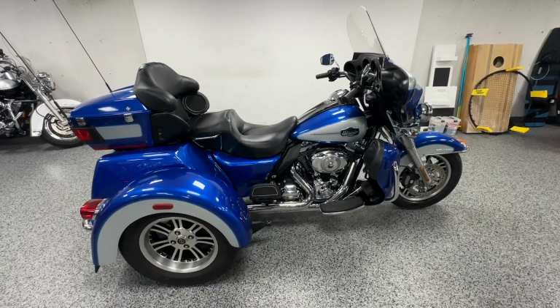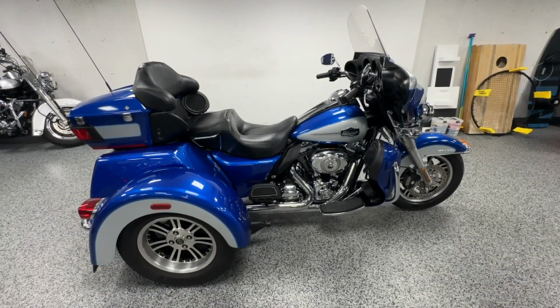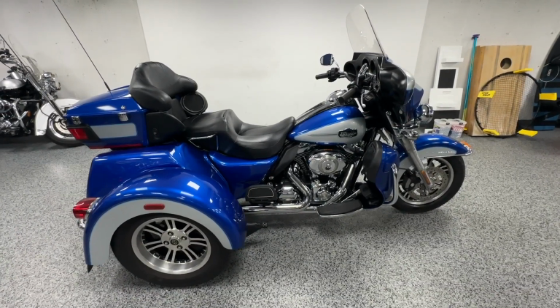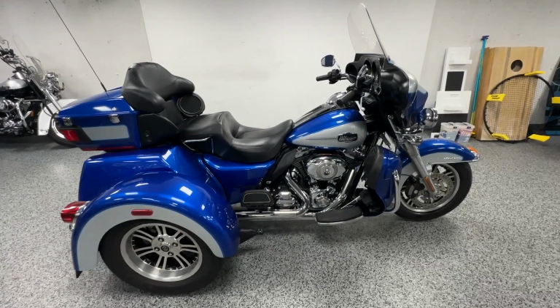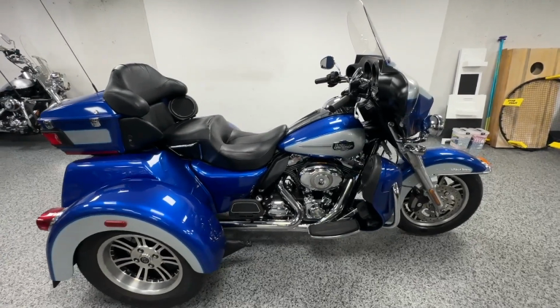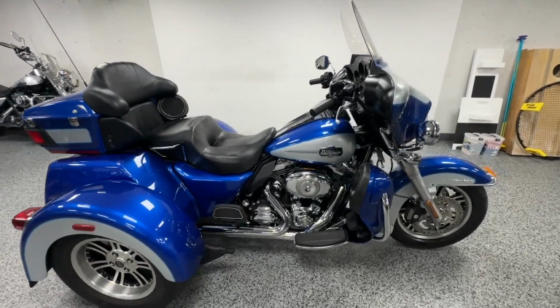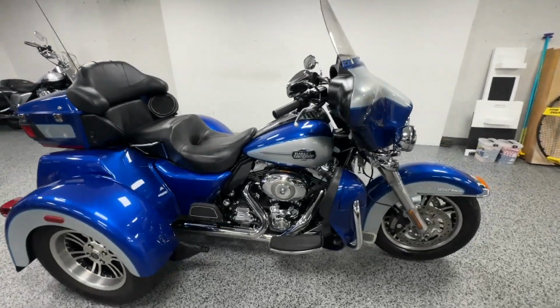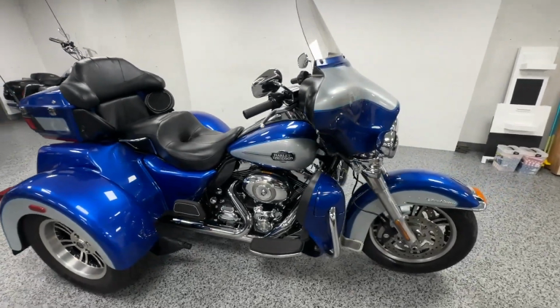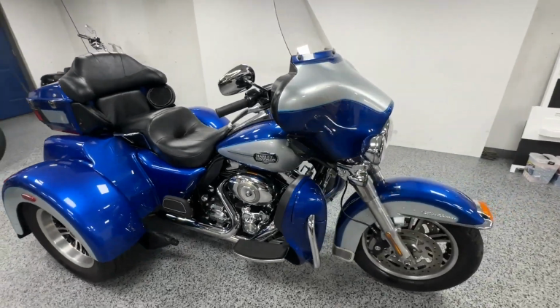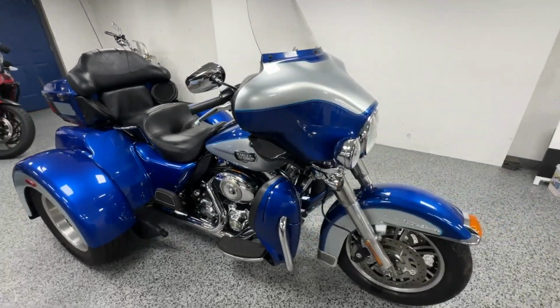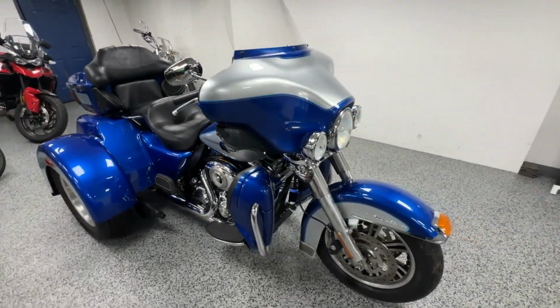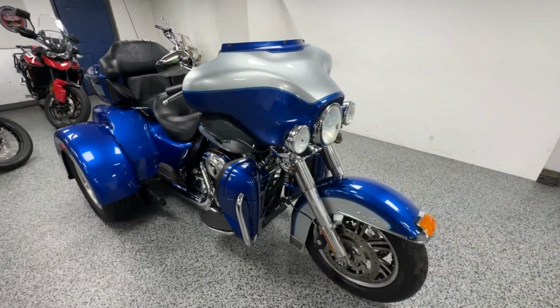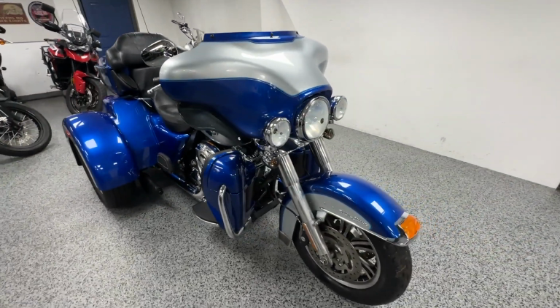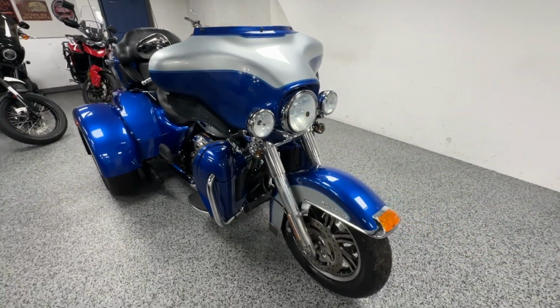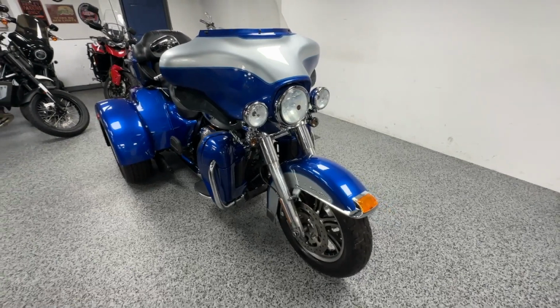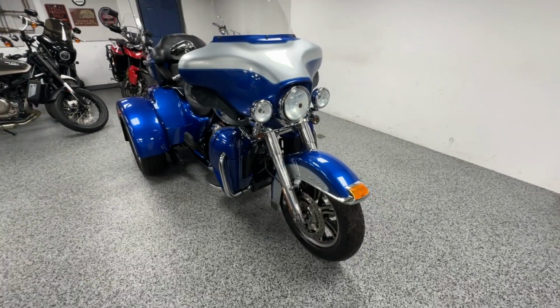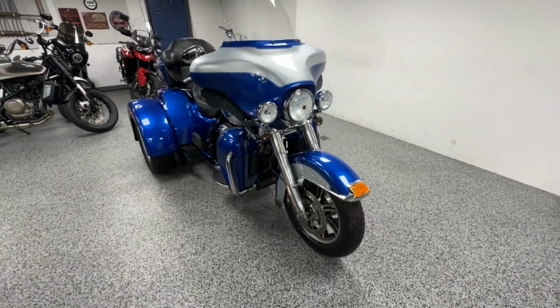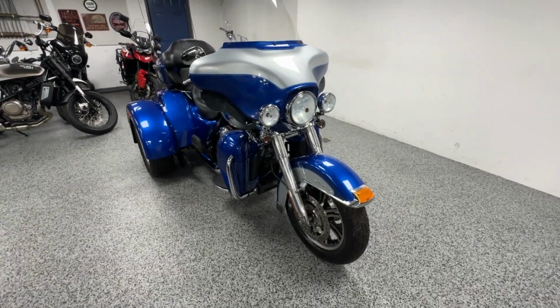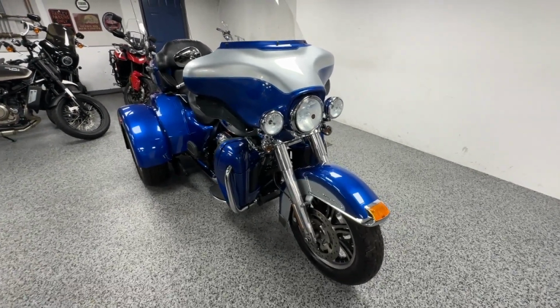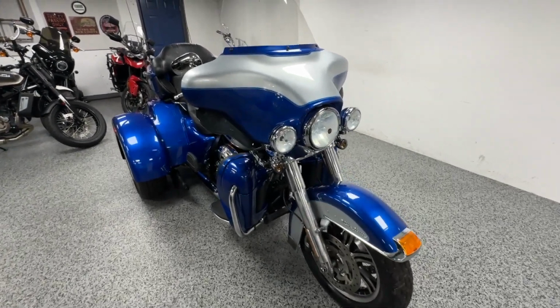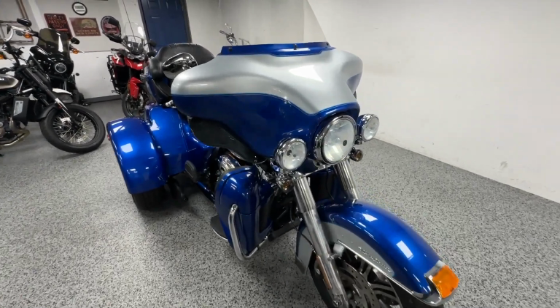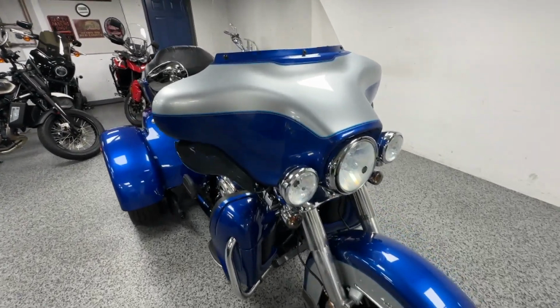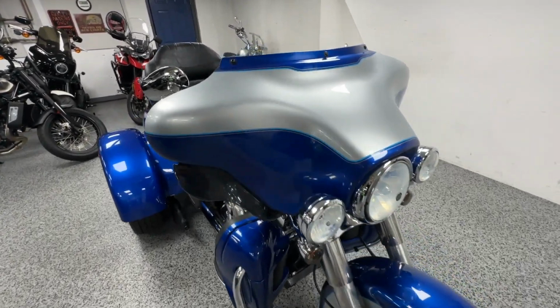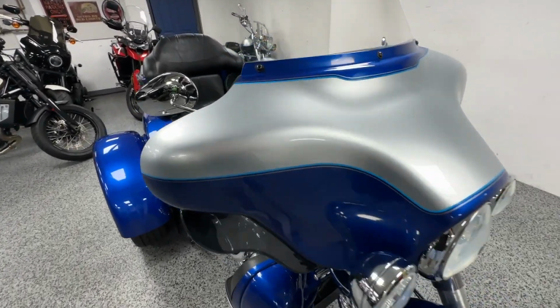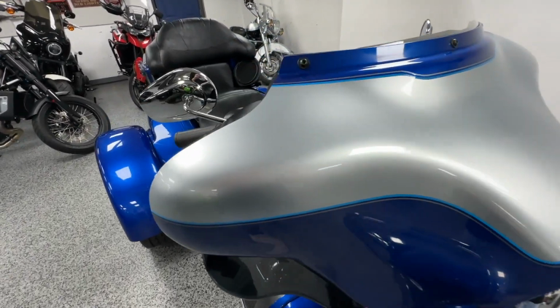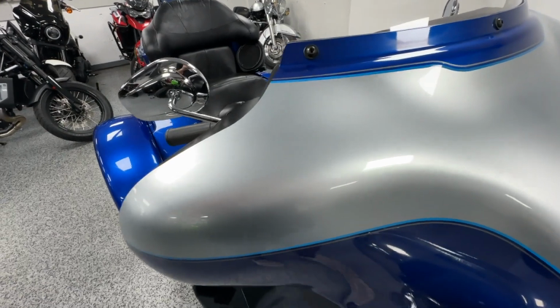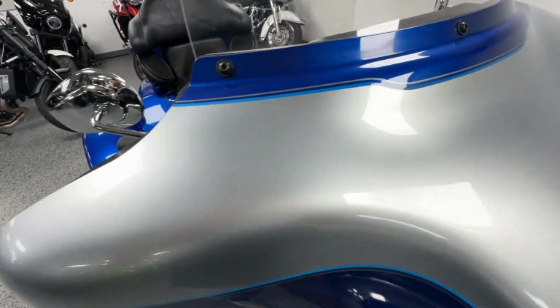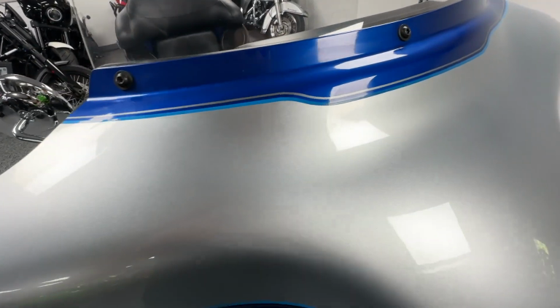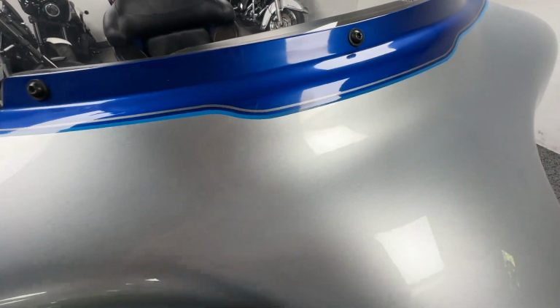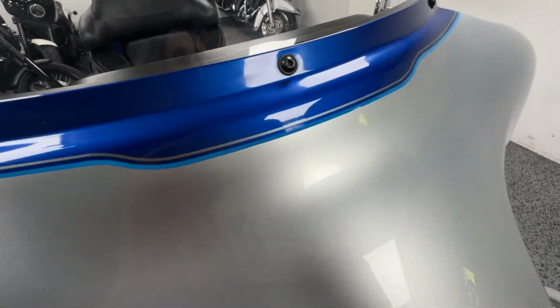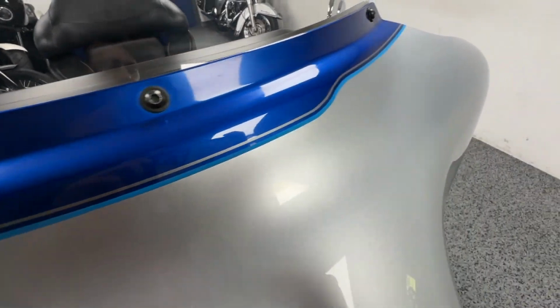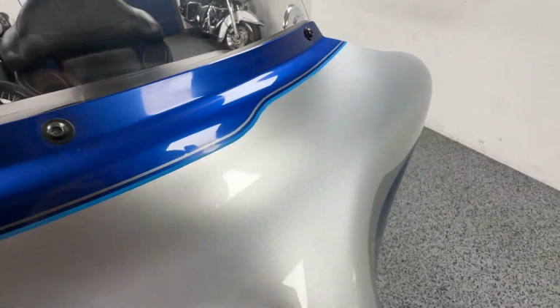Here at Joe's Bikes we have this 2010 Harley Davidson Tri-Glide. This is in the blue and silver color scheme with some gray pin striping along with a lighter blue pin striping, as you can see.